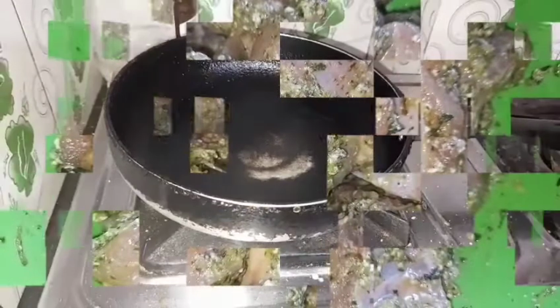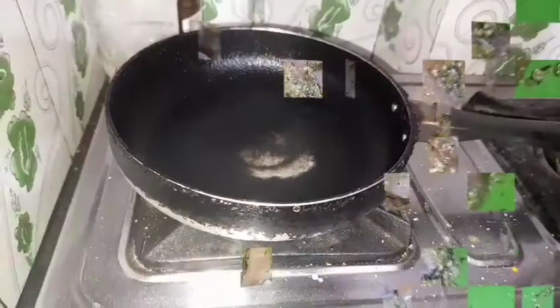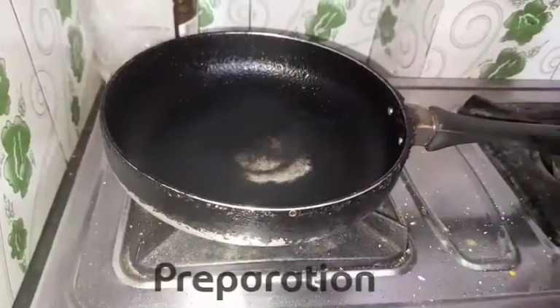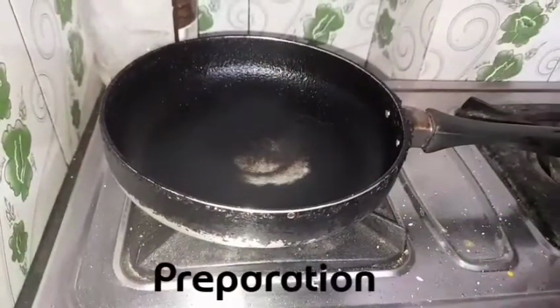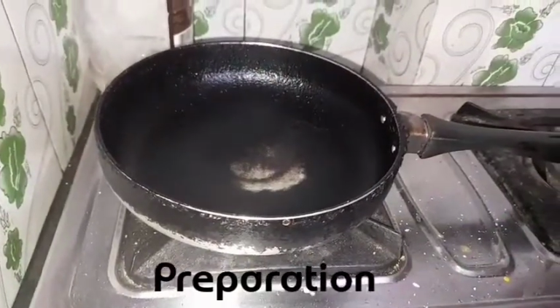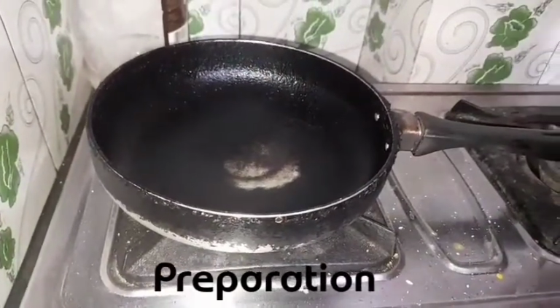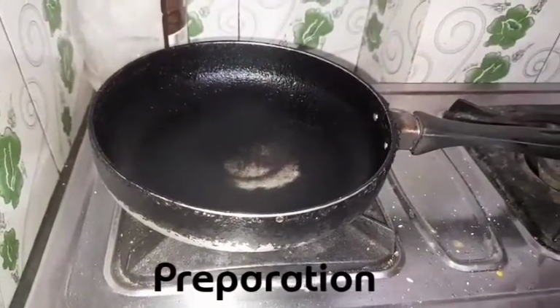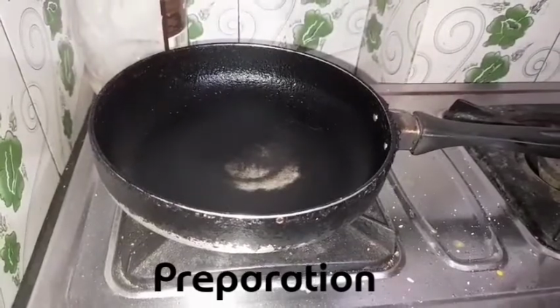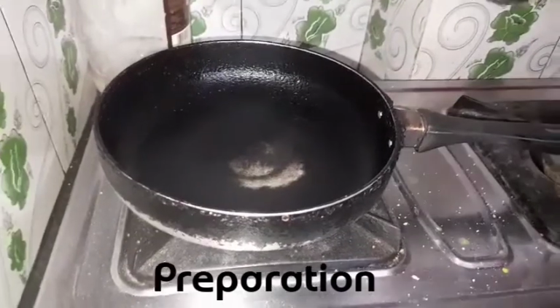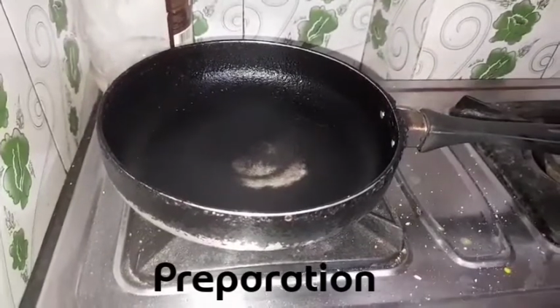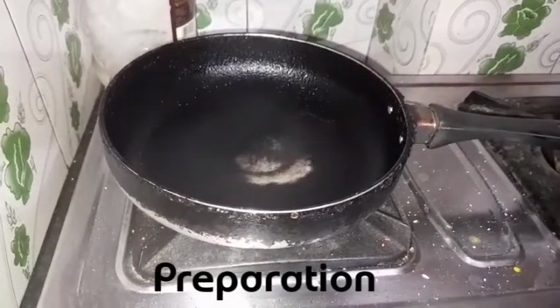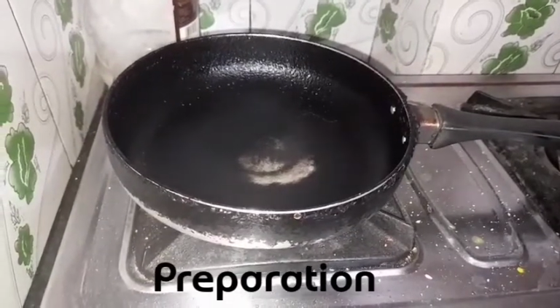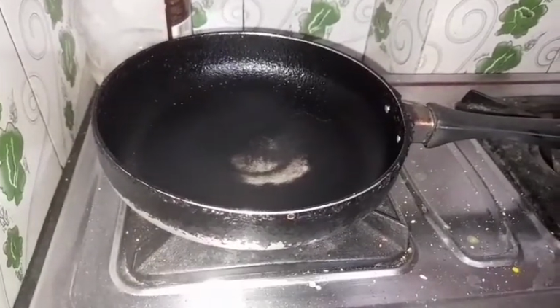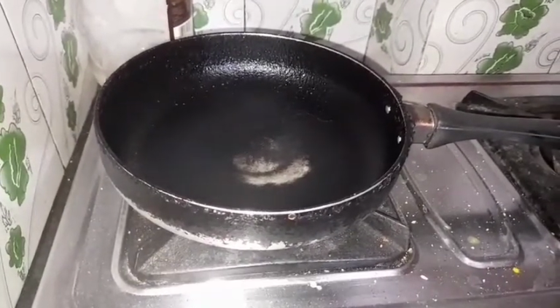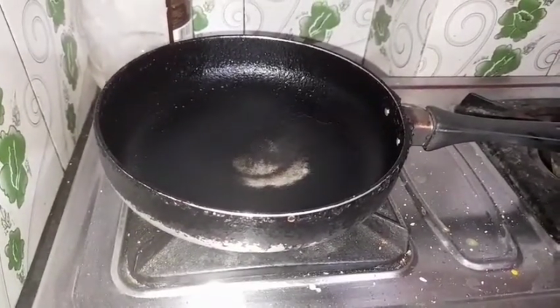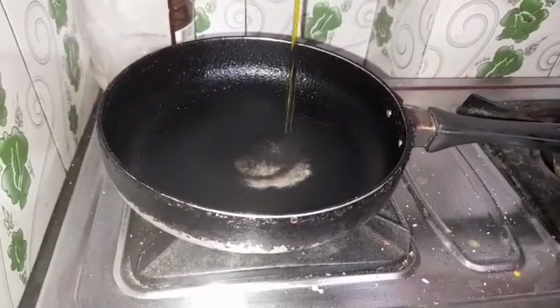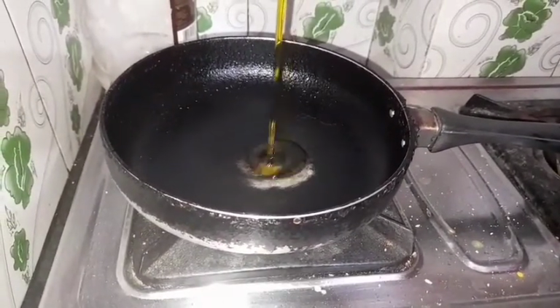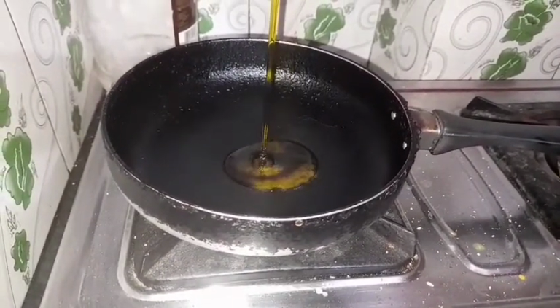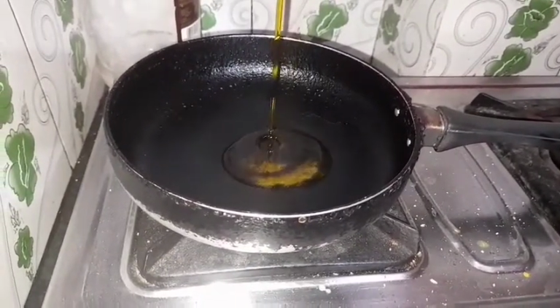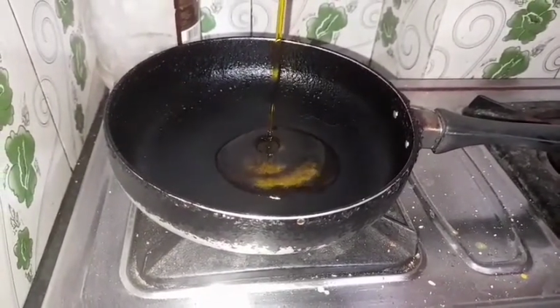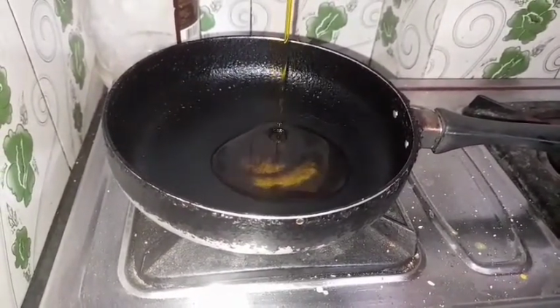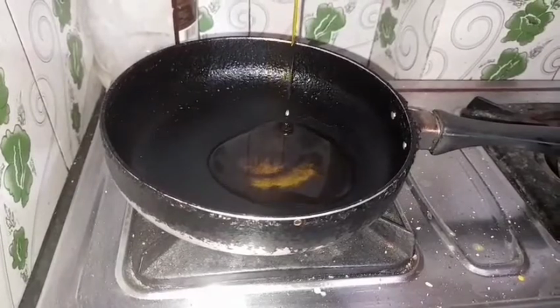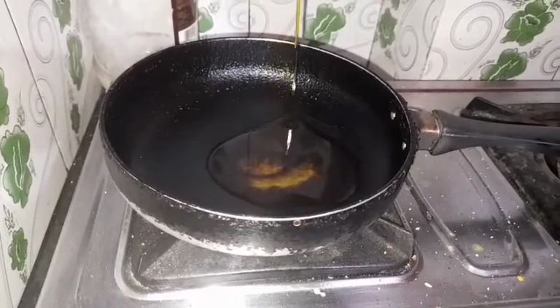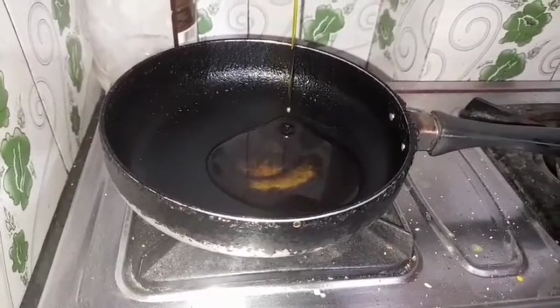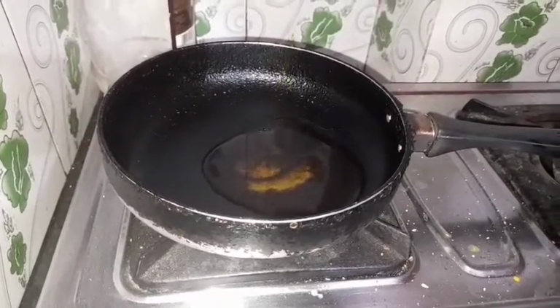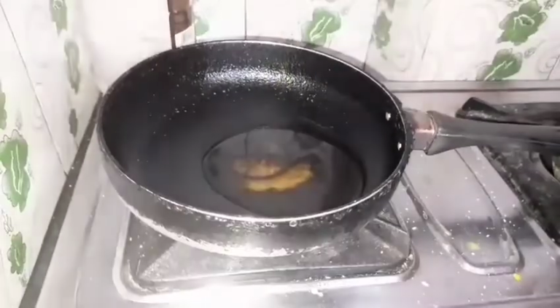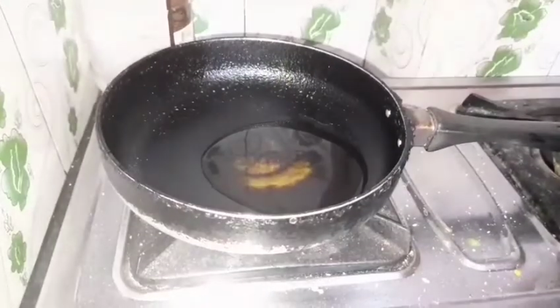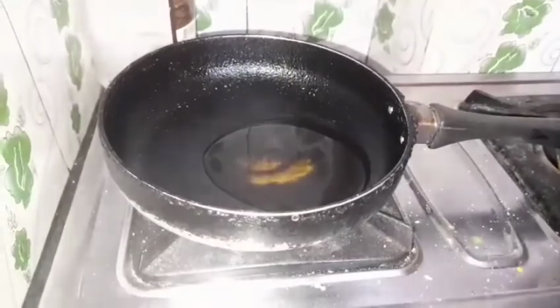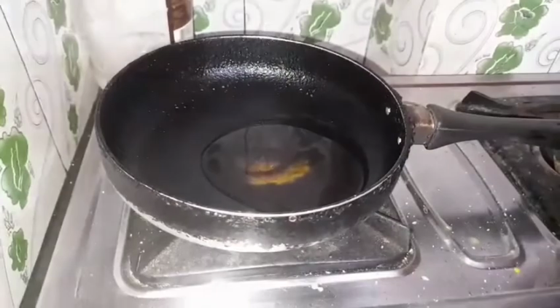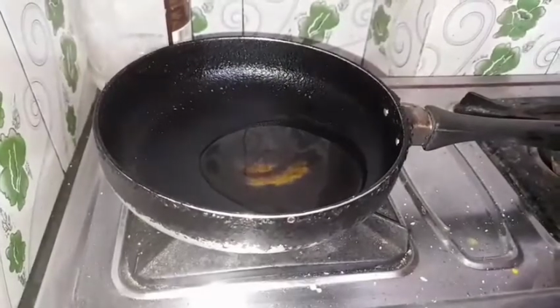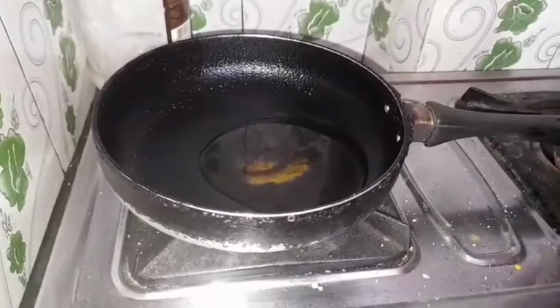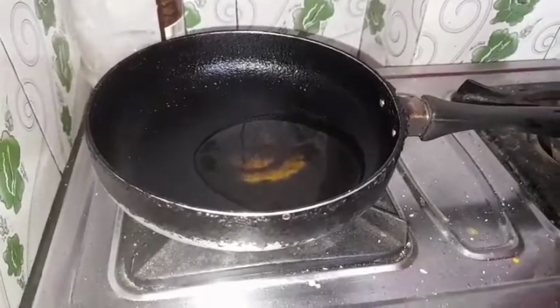Here comes the next step. First of all, I have taken a pan, and when the pan is warm we will add oil. I have used mustard oil, but you can also use any other oil.